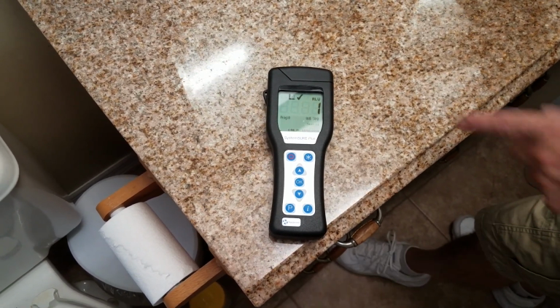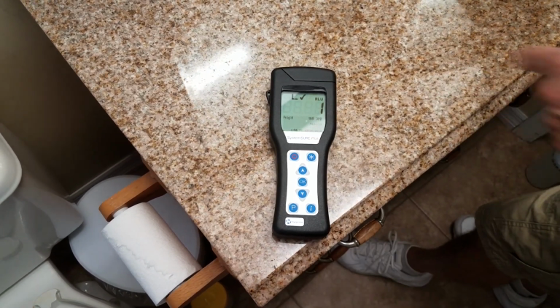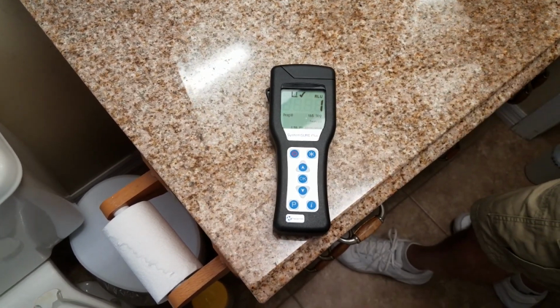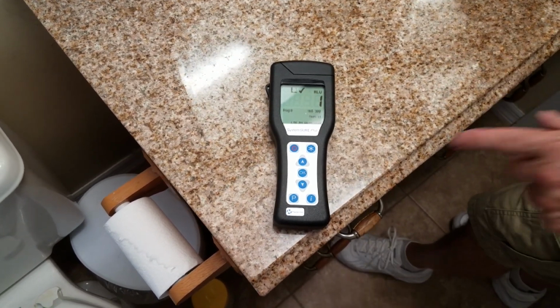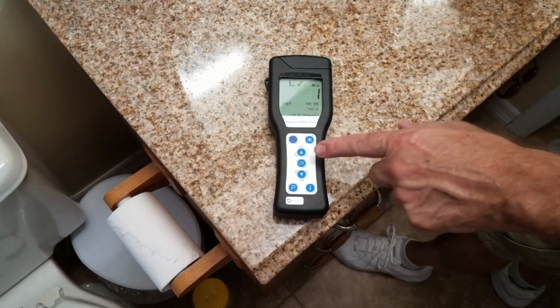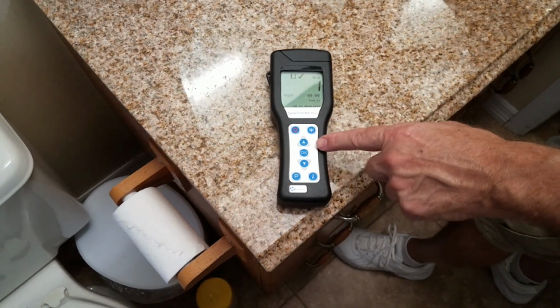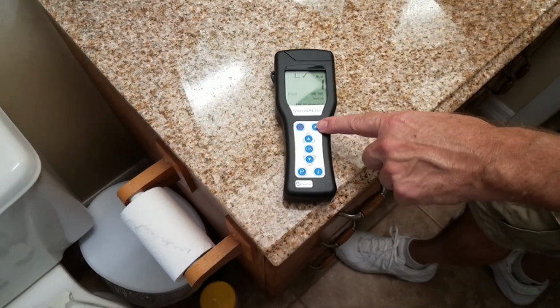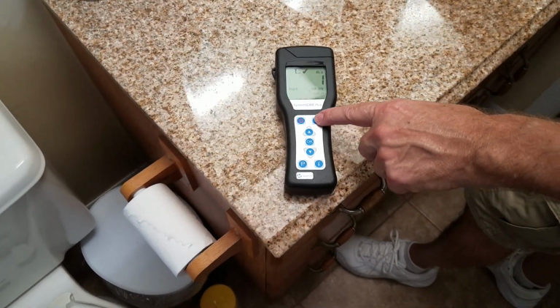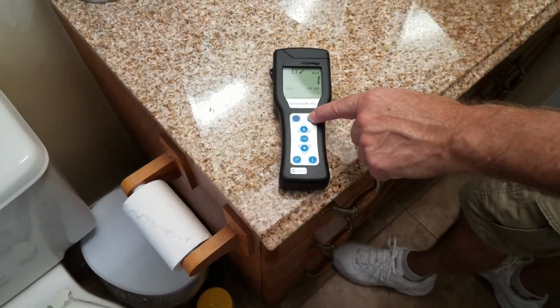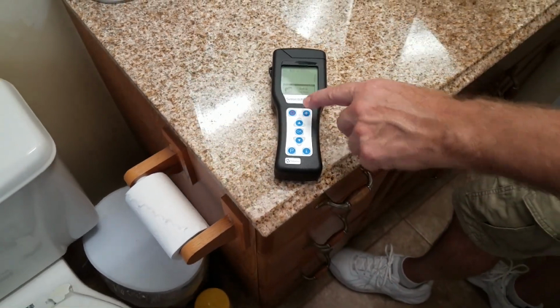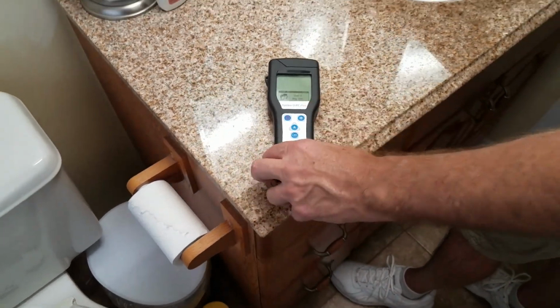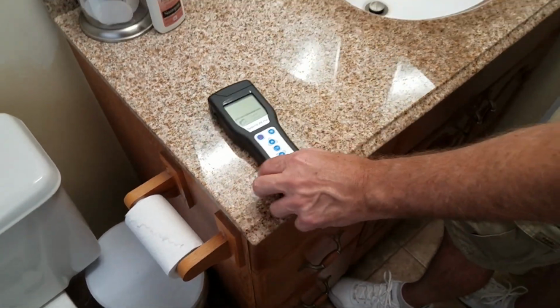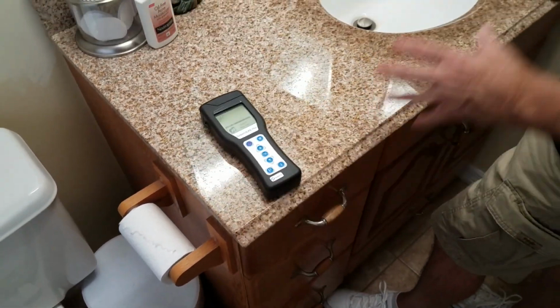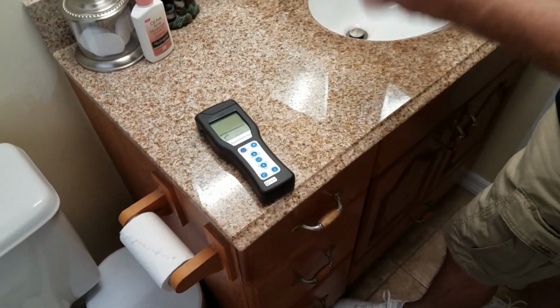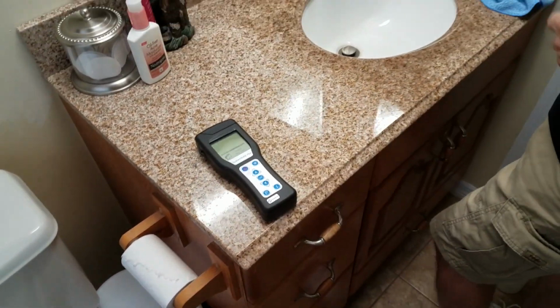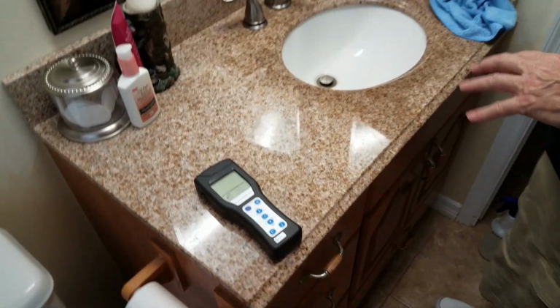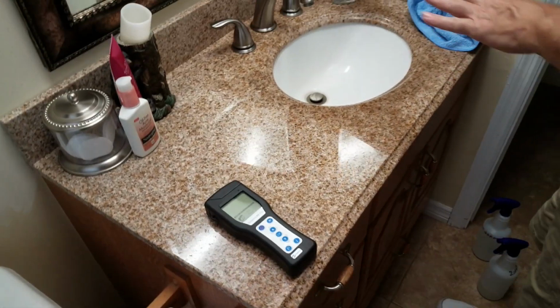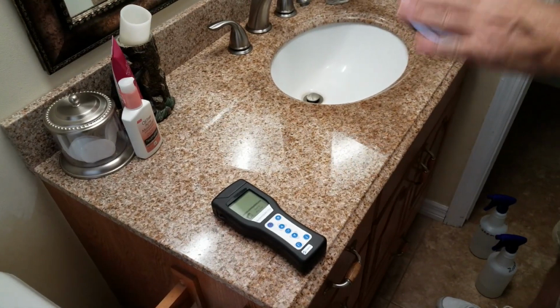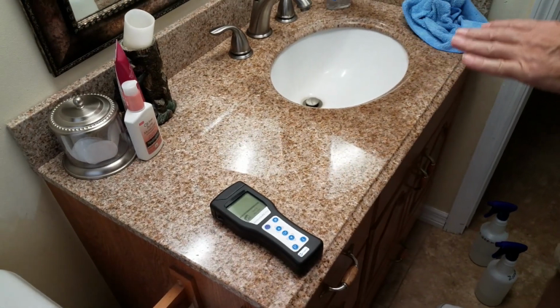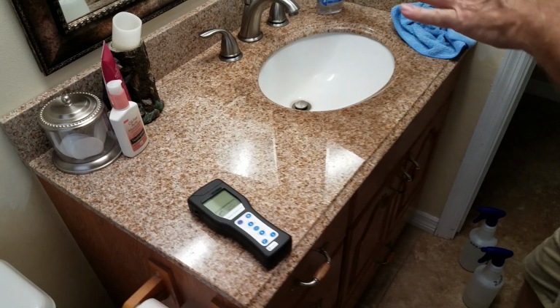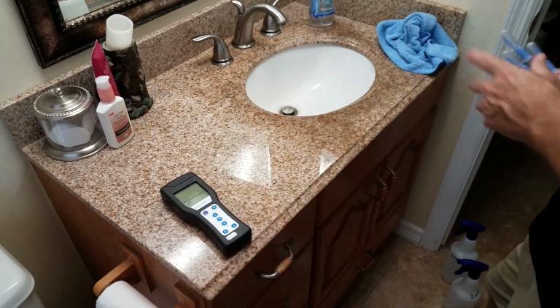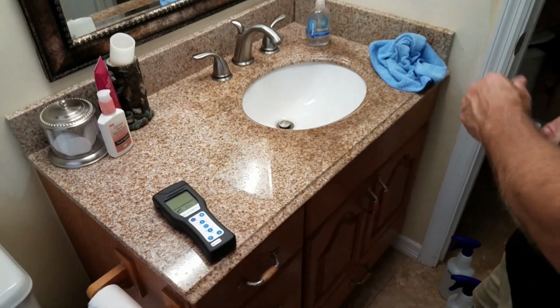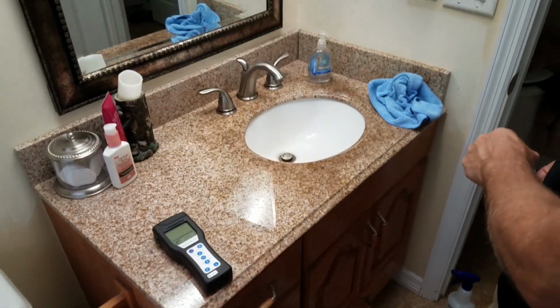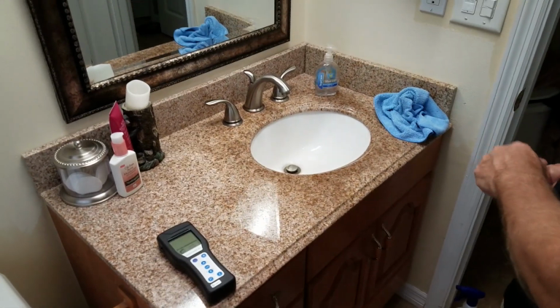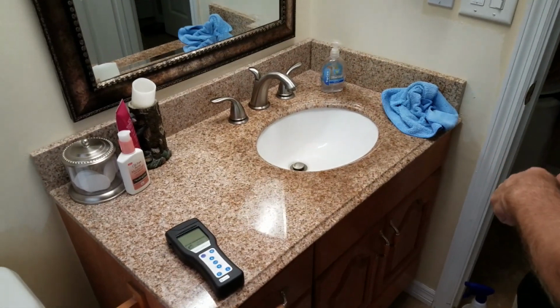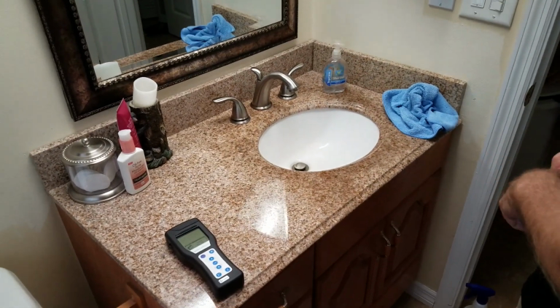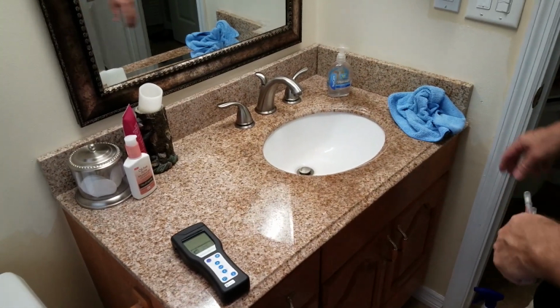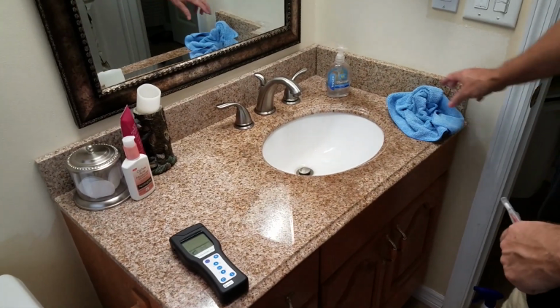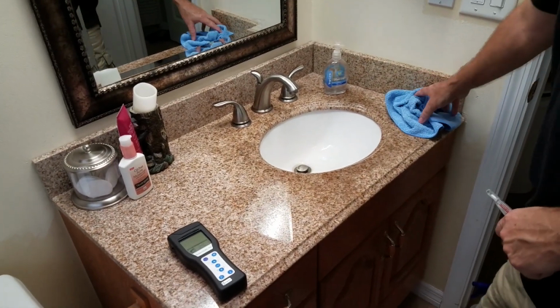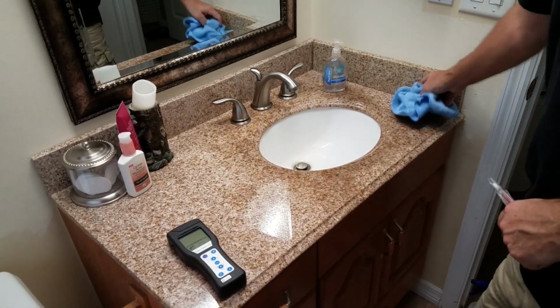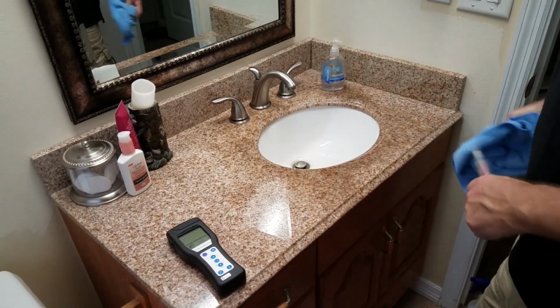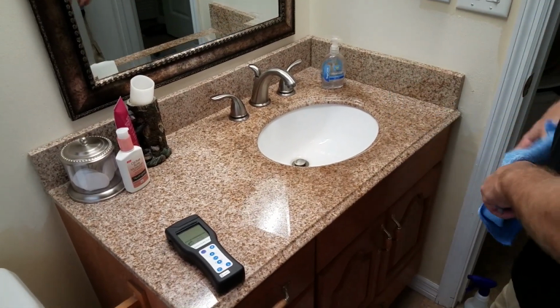Down to one. So what this shows is we can lower the germ and virus count on a surface better than regular cleaning products. And the Zuno will keep it clean for 90 days.